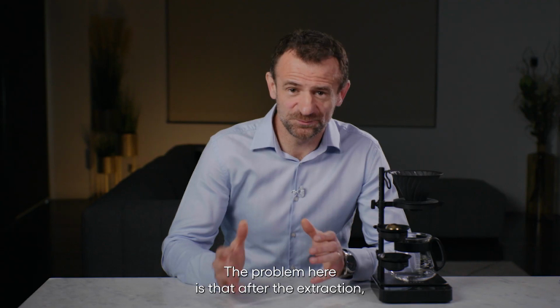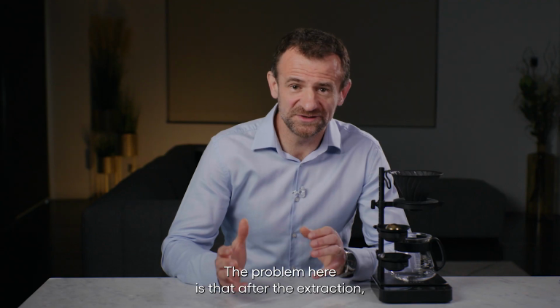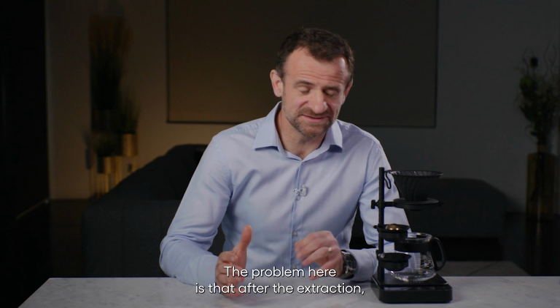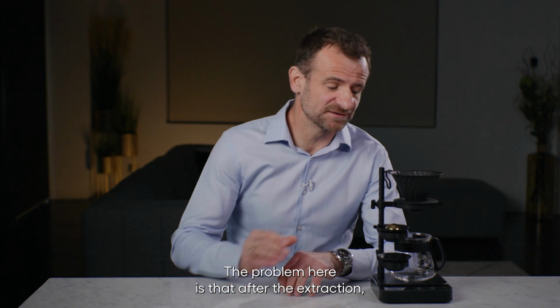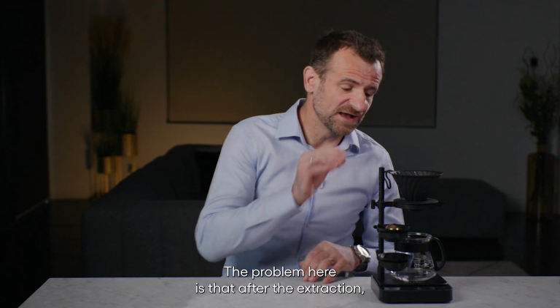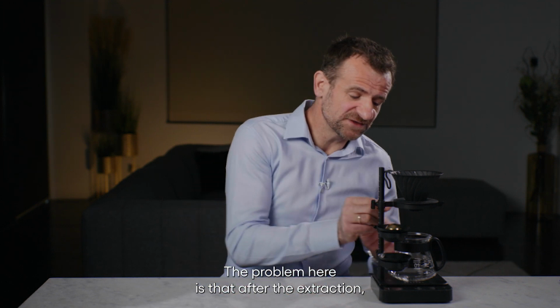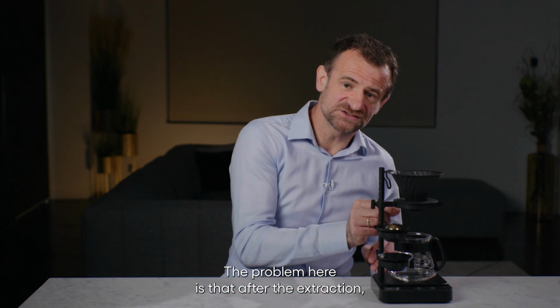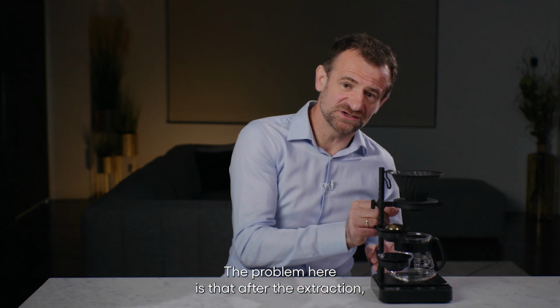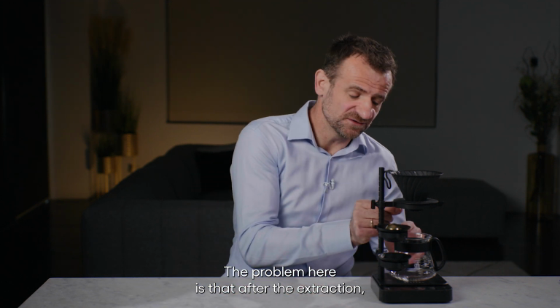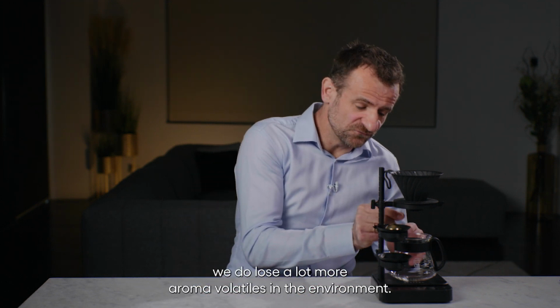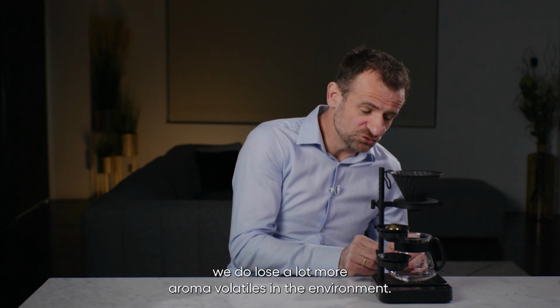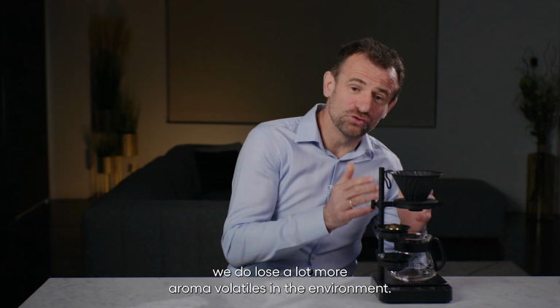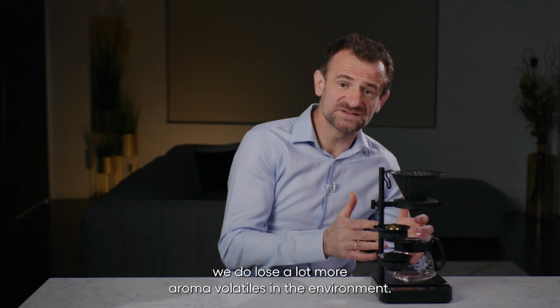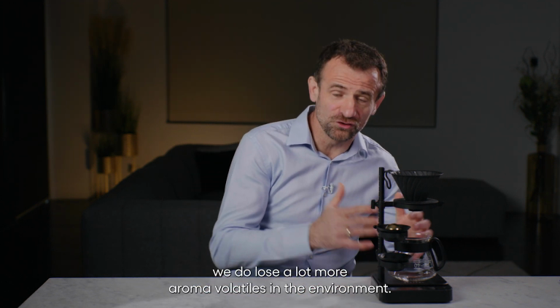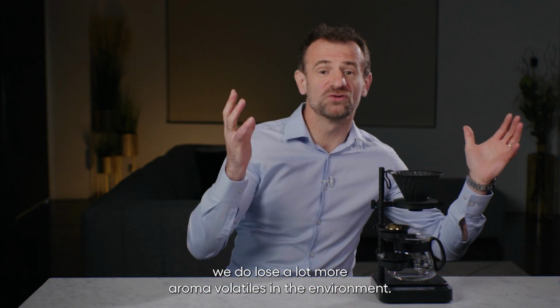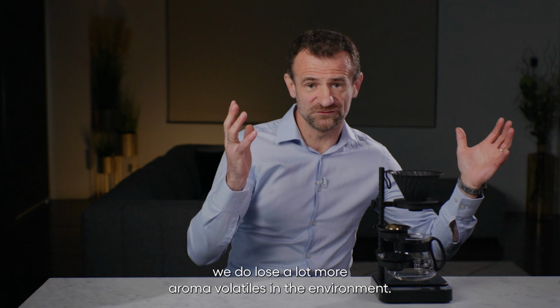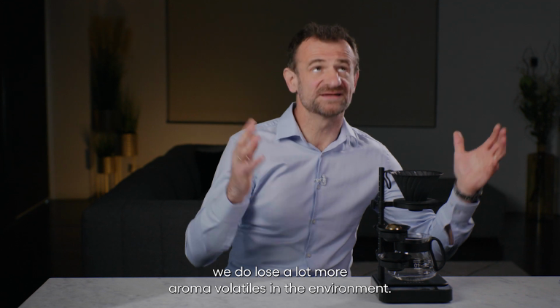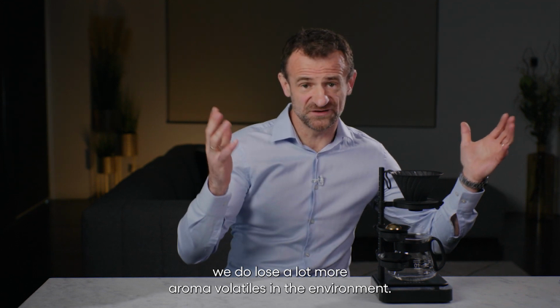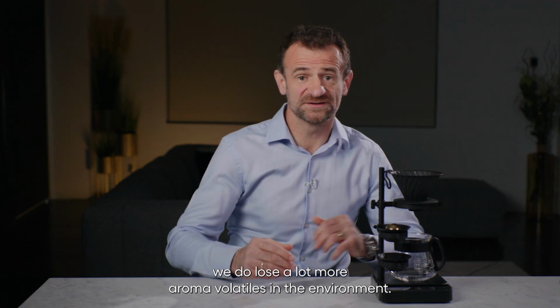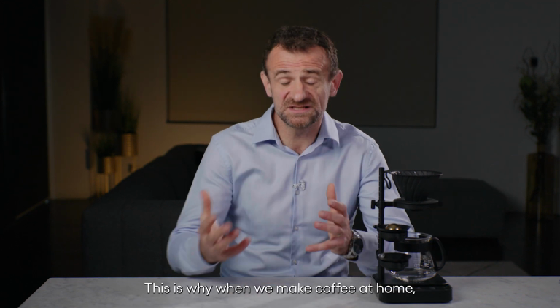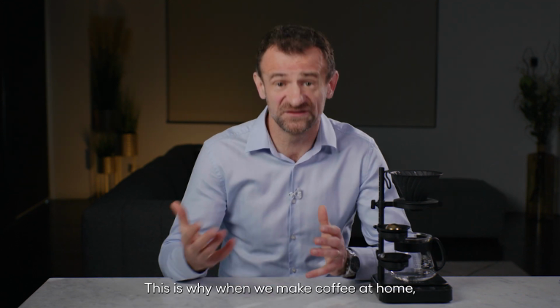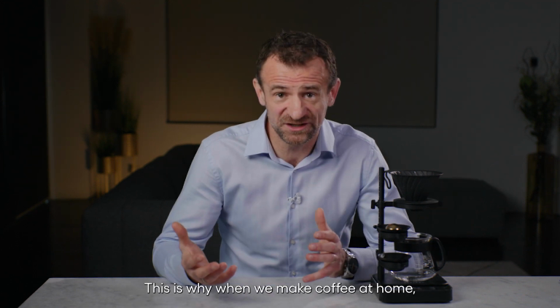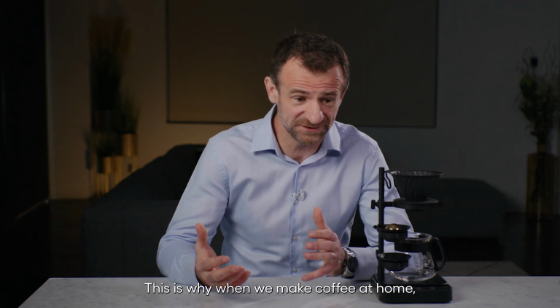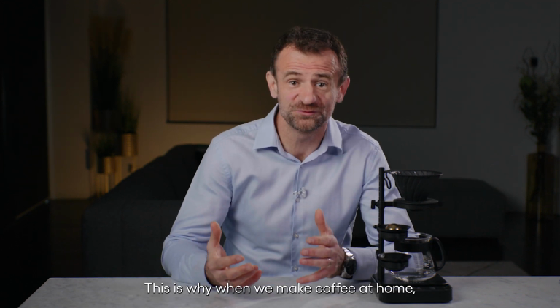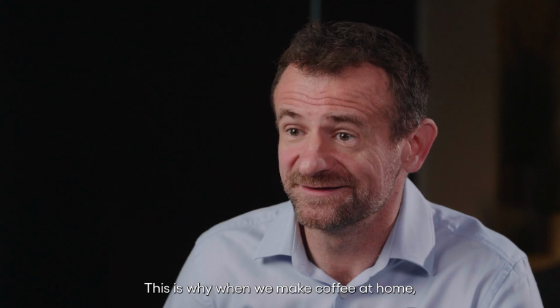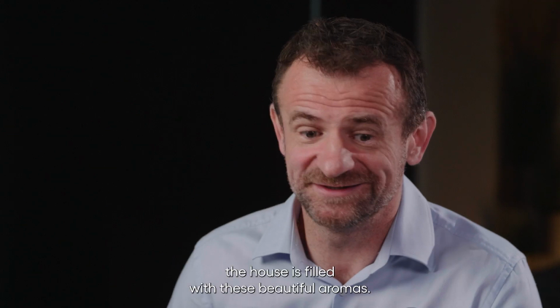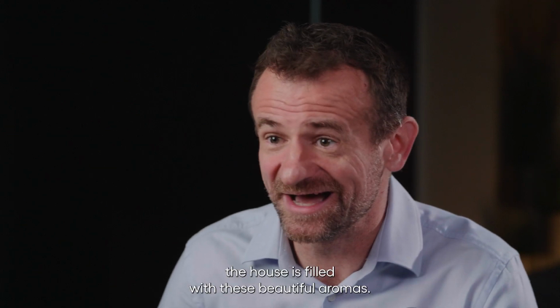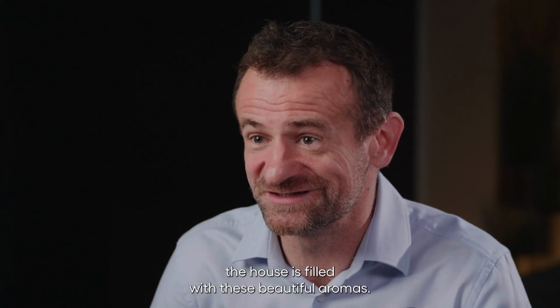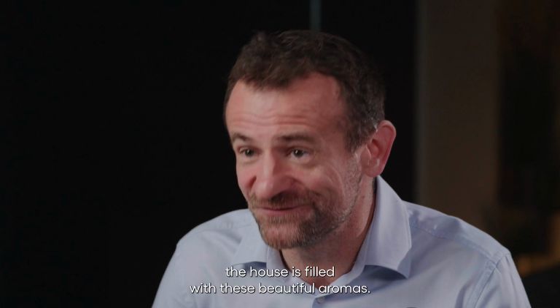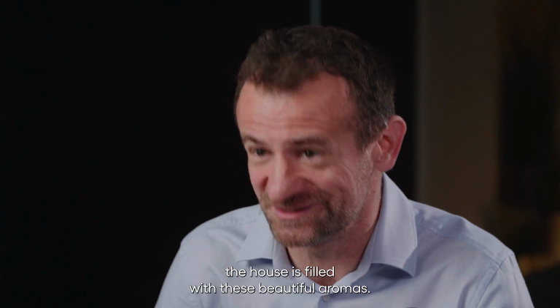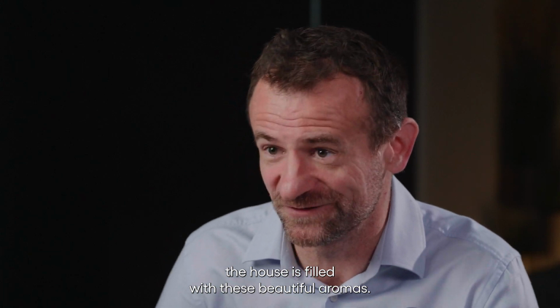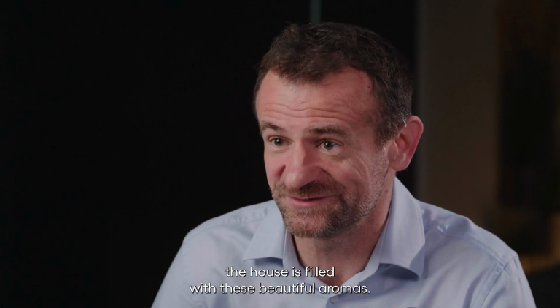The problem is that after the extraction we lose a lot more aroma volatiles into the environment. This is why when we make coffee at home the house is filled with these beautiful aromas.